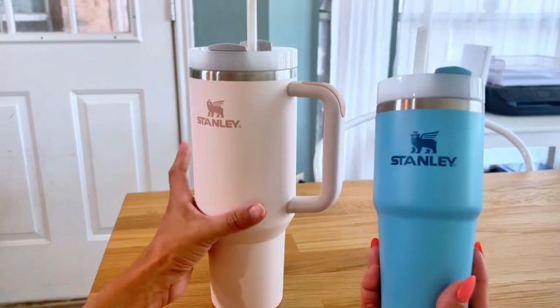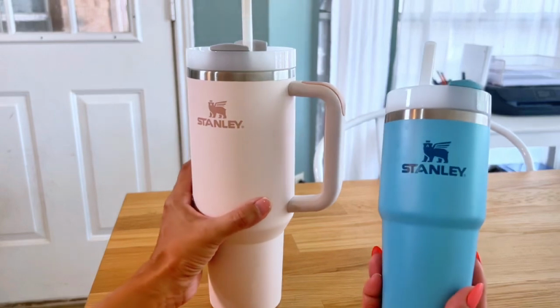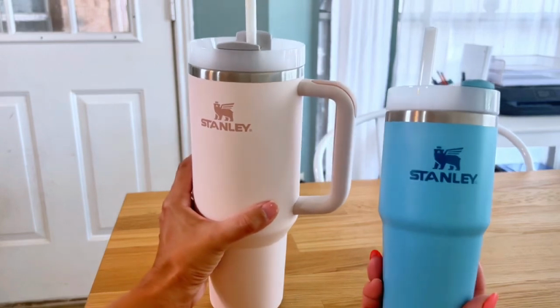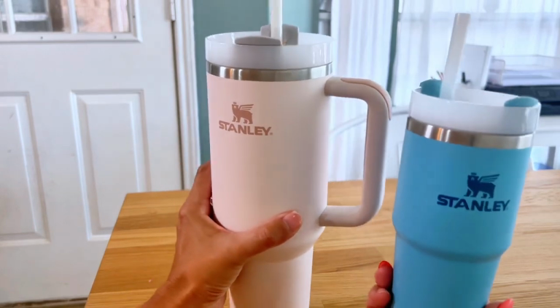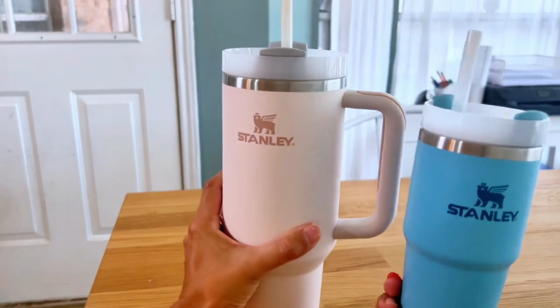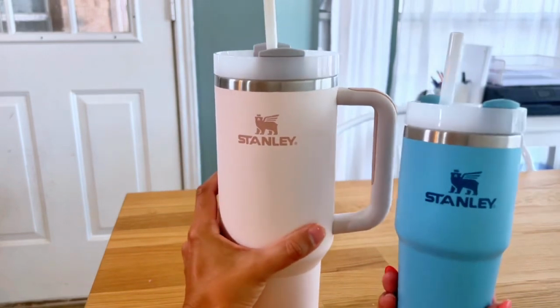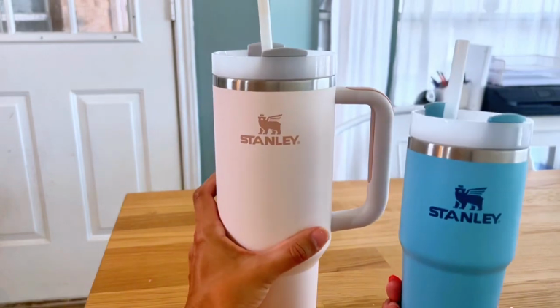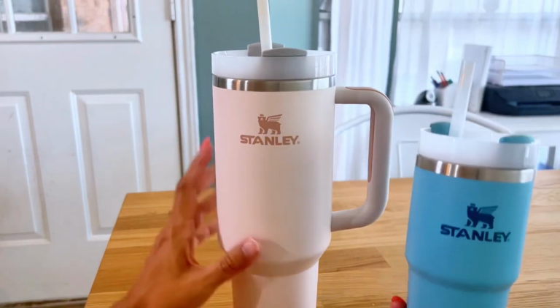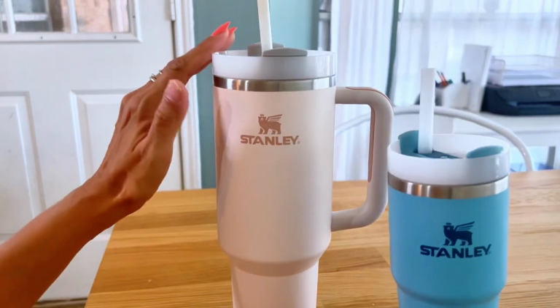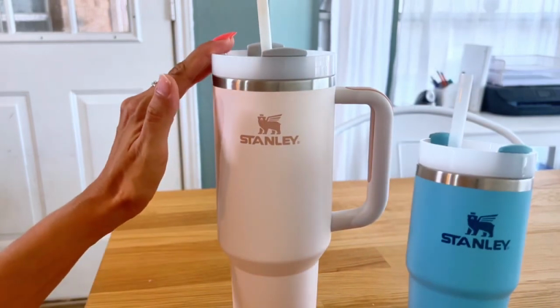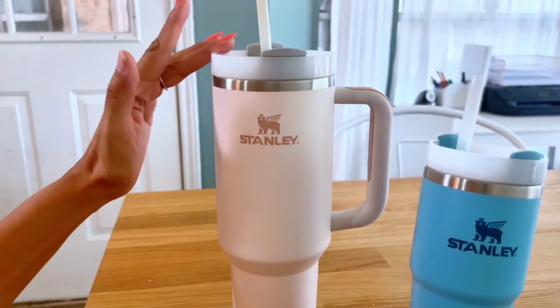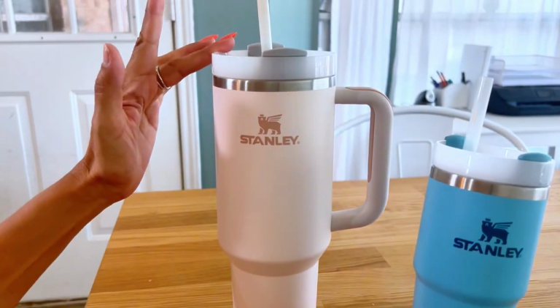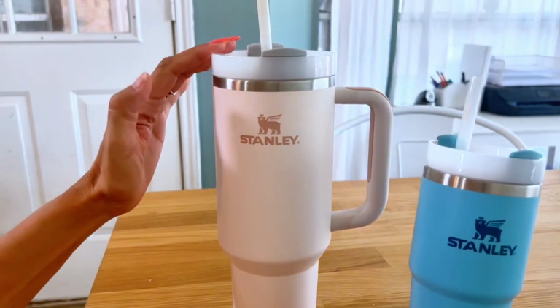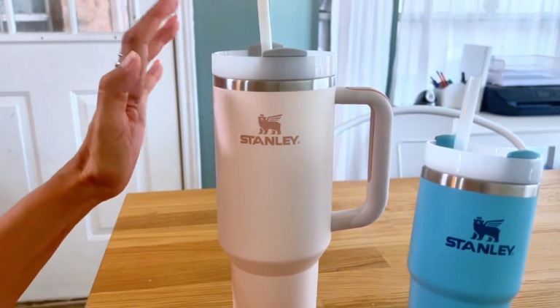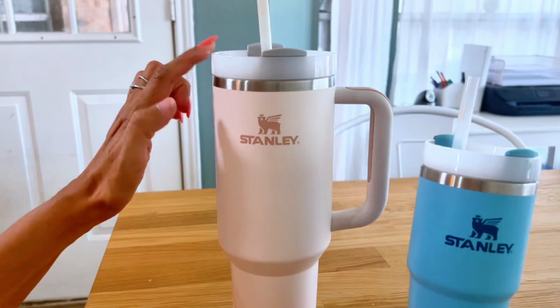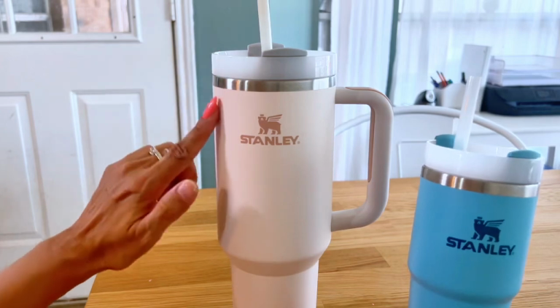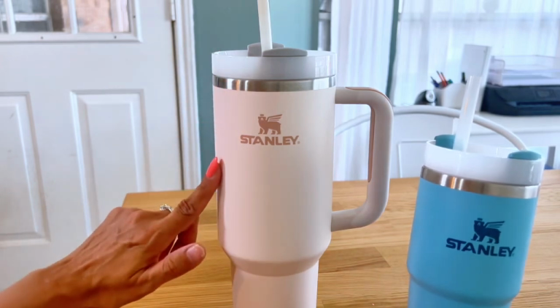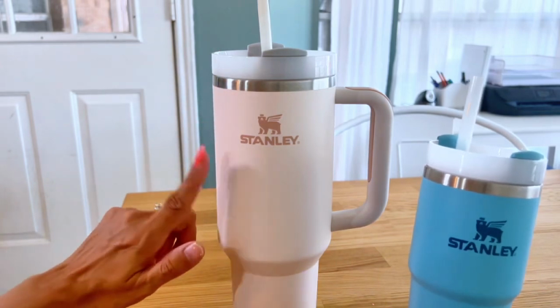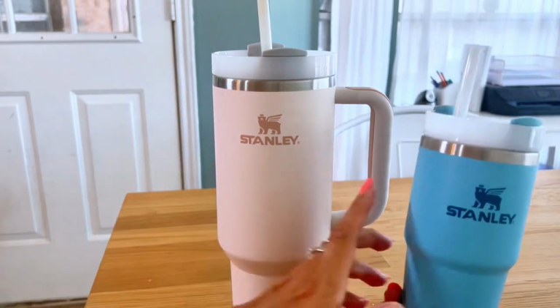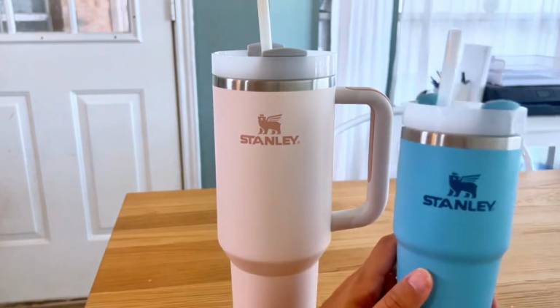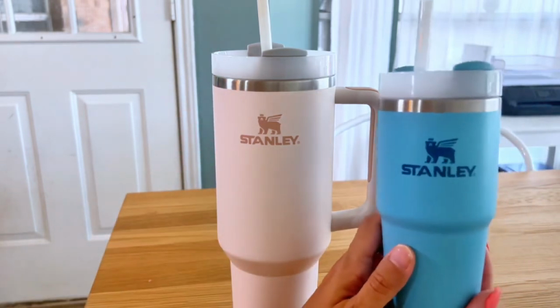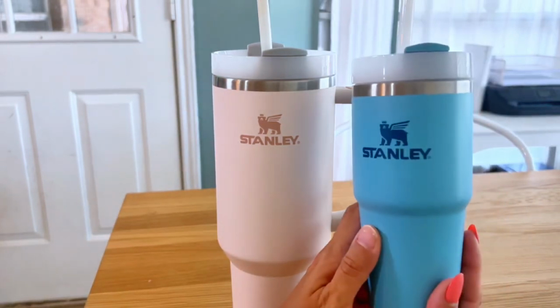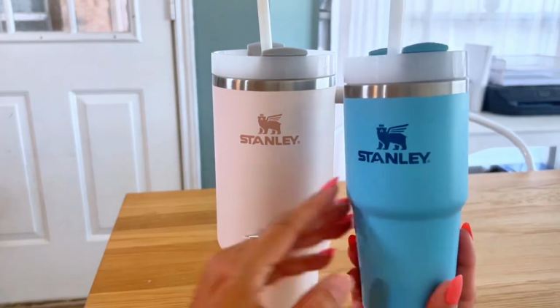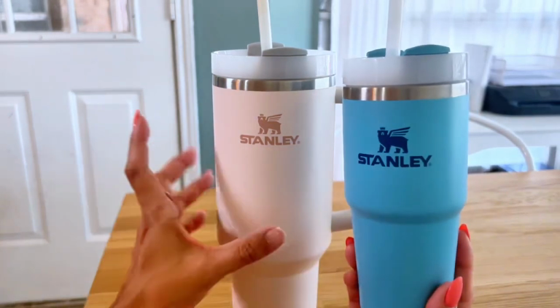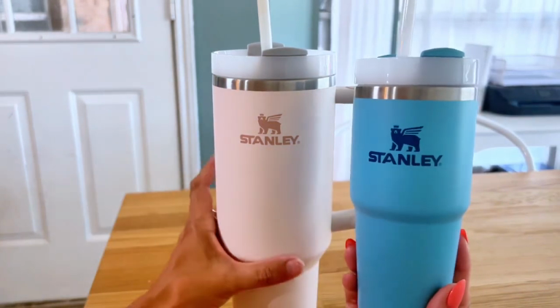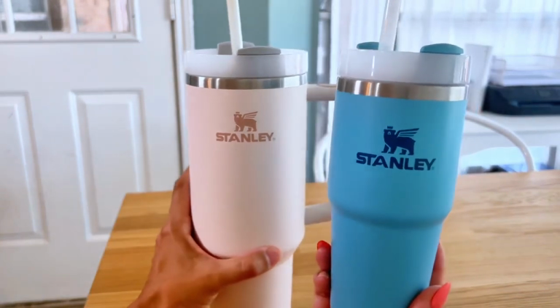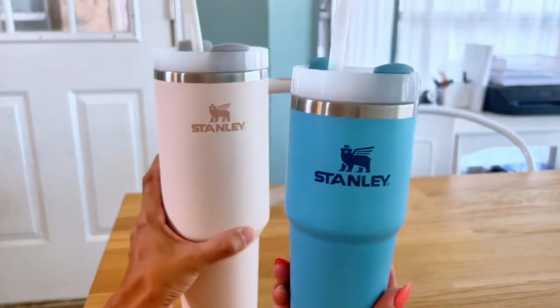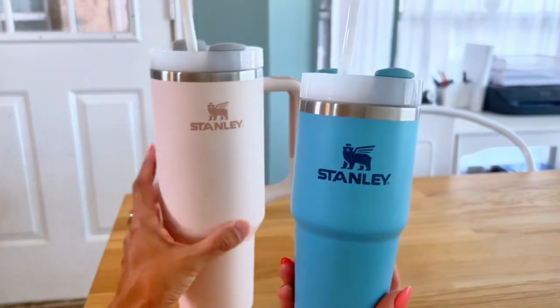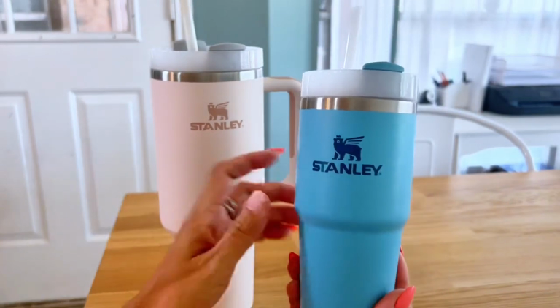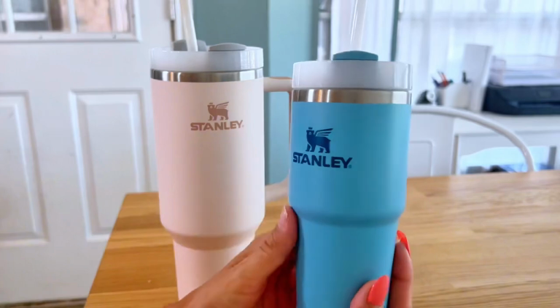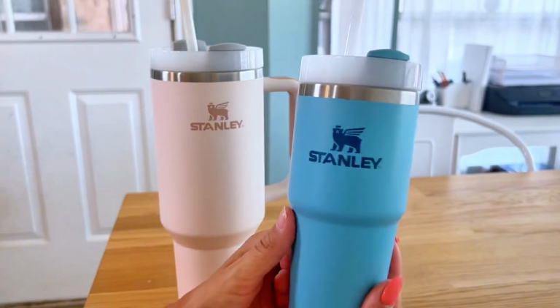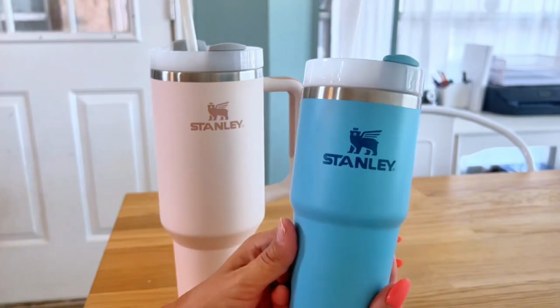I'm comparing the two Stanley cups that I have. I have a 40 ounce in the rose quartz color and then I have a kid's size 14 ounce in the color pool.